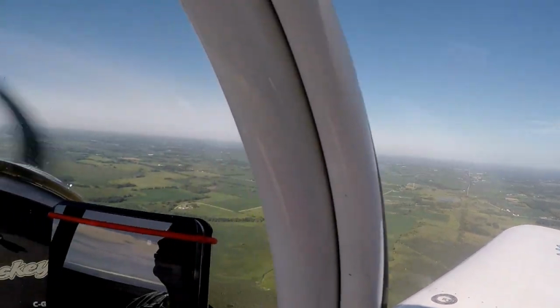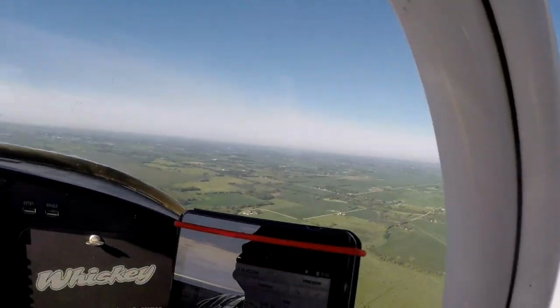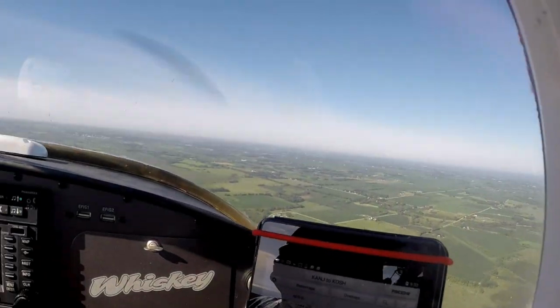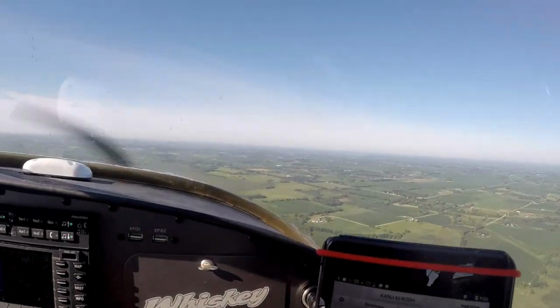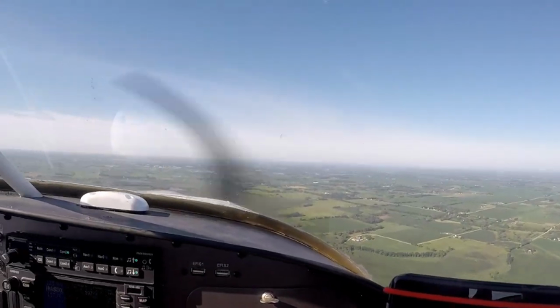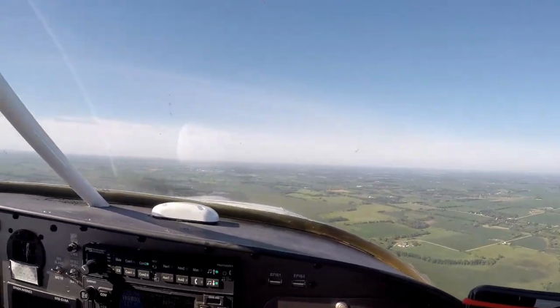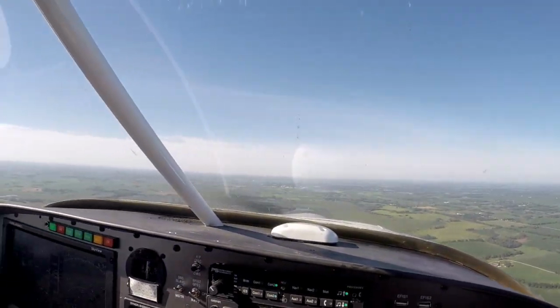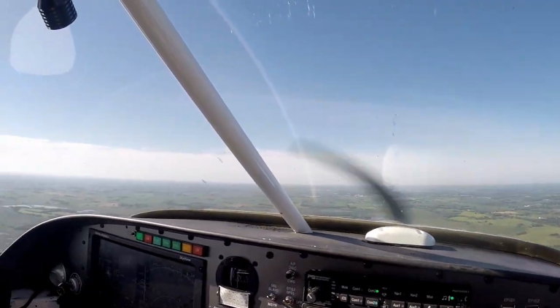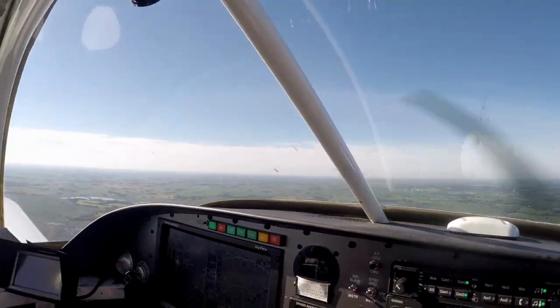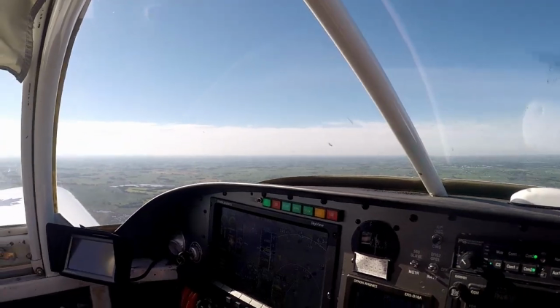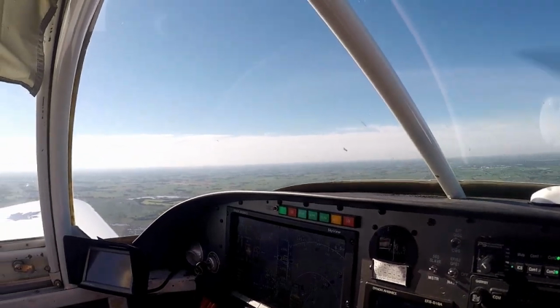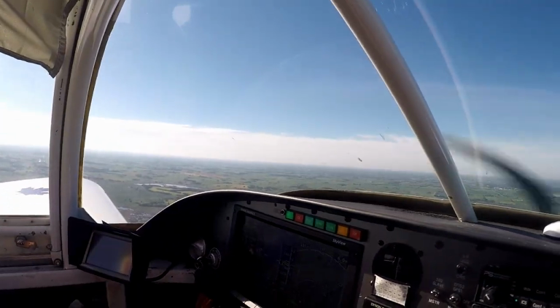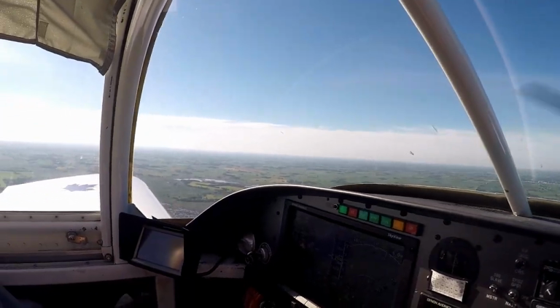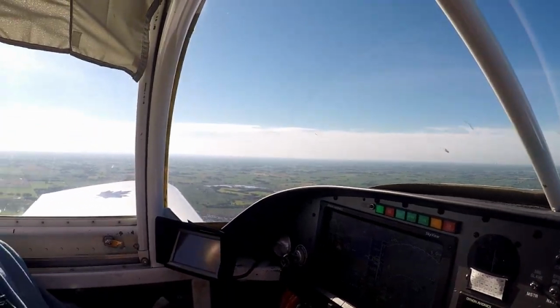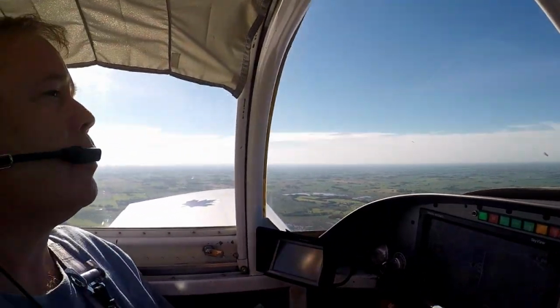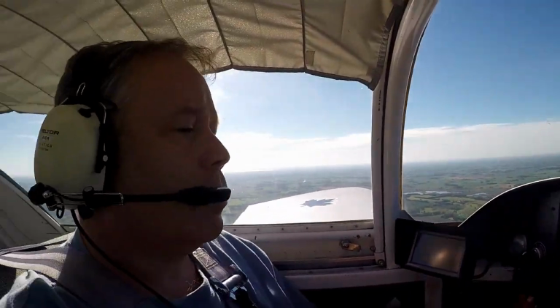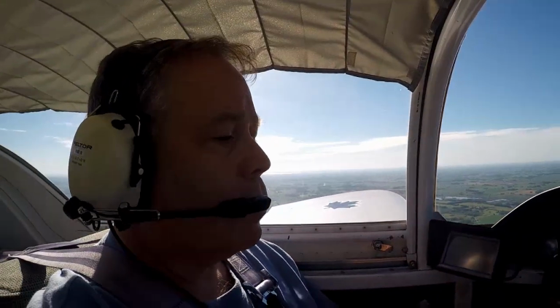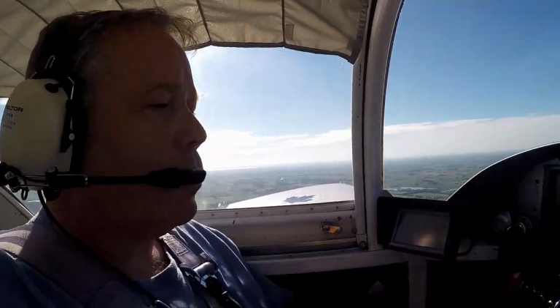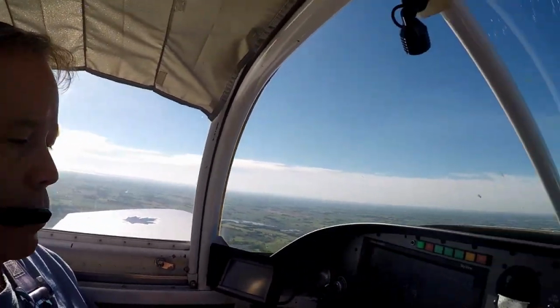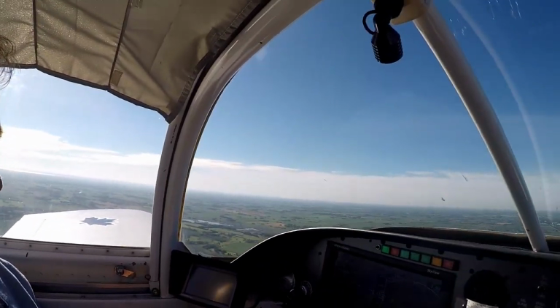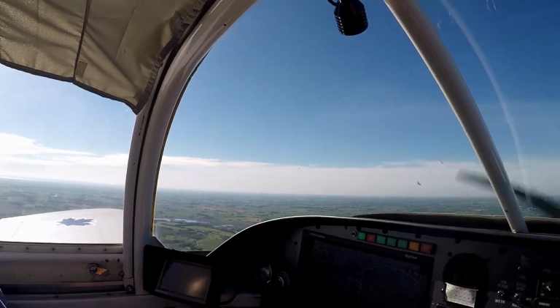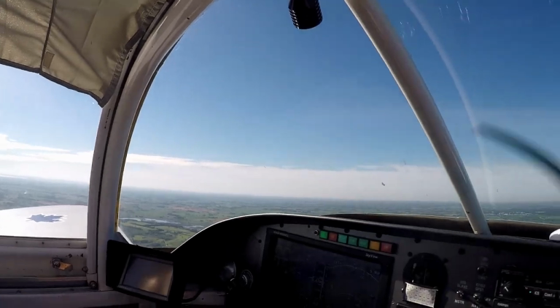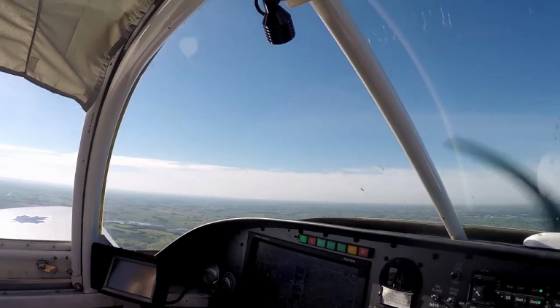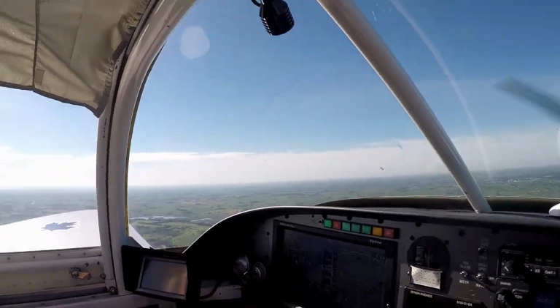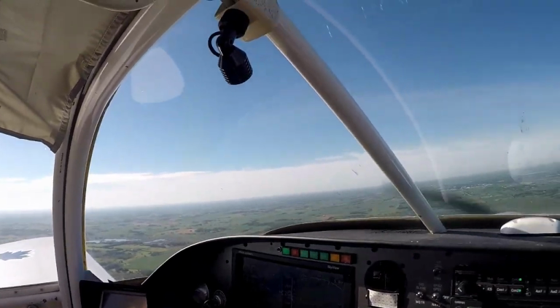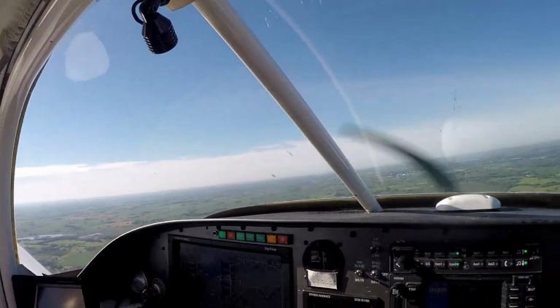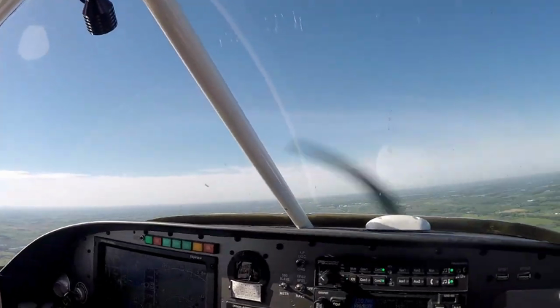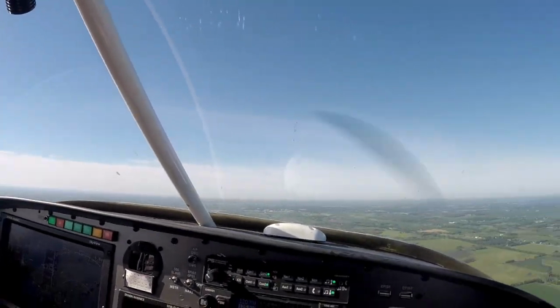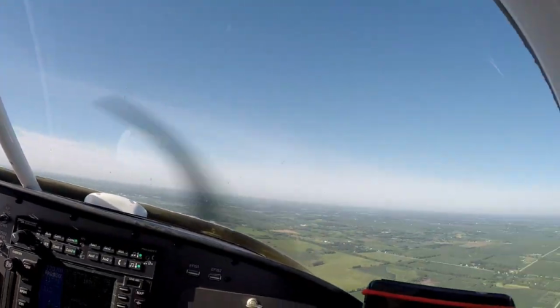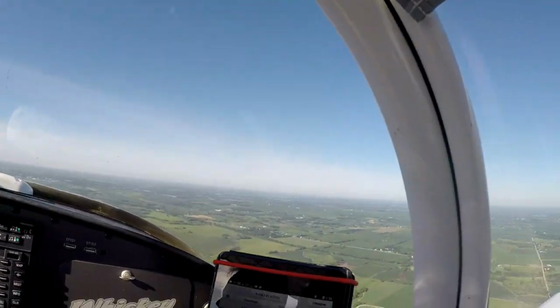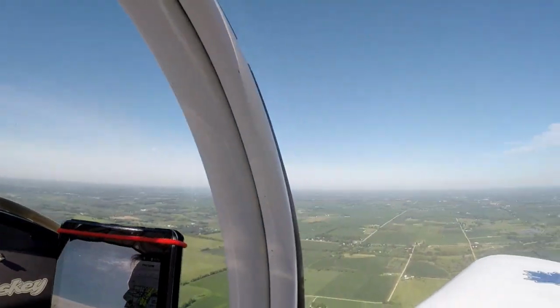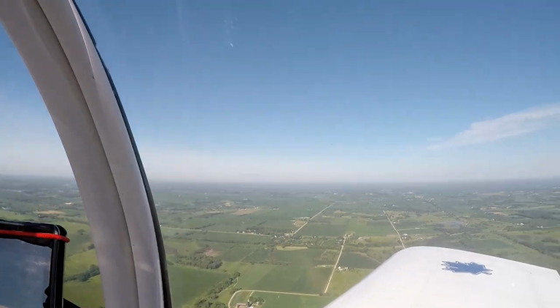Half-mile in-trail separation. Directly over the railroad tracks — if you're unable or if you have to ask for a turn, it's not going to work. Break it off and find another aircraft to follow back at Rippon. Maintain 1,800 feet and 90 knots. If you are at 2,300 feet, maintain 135 knots.